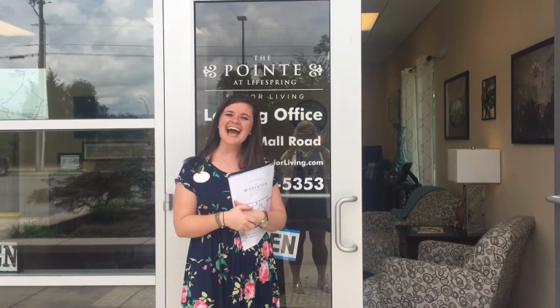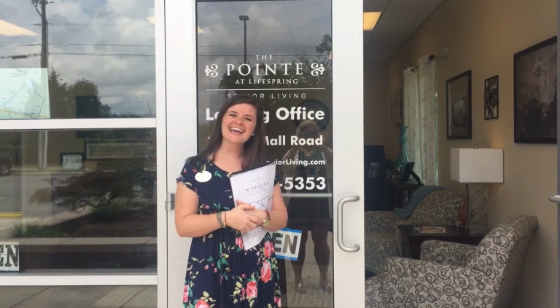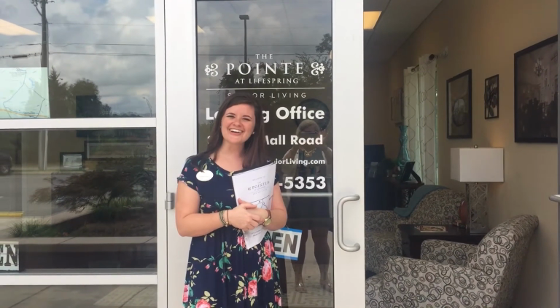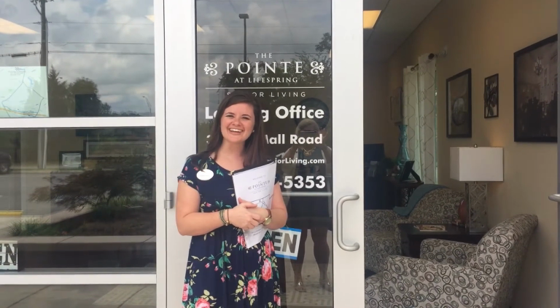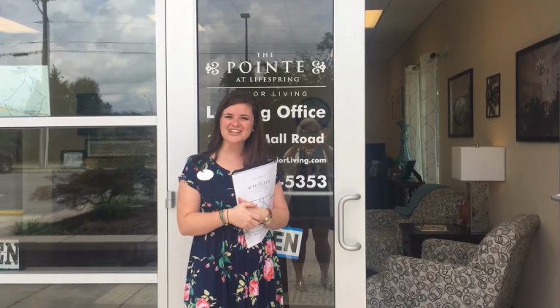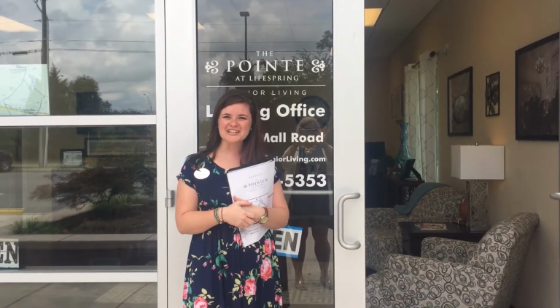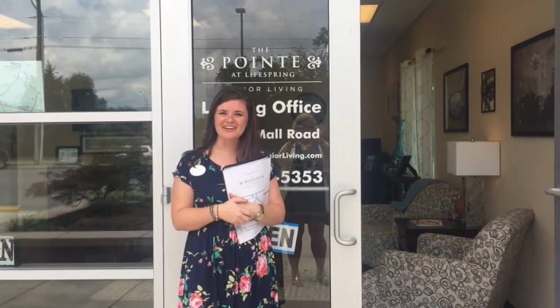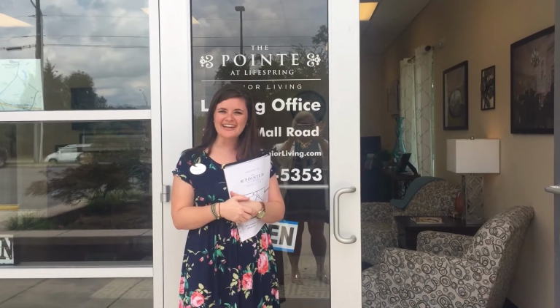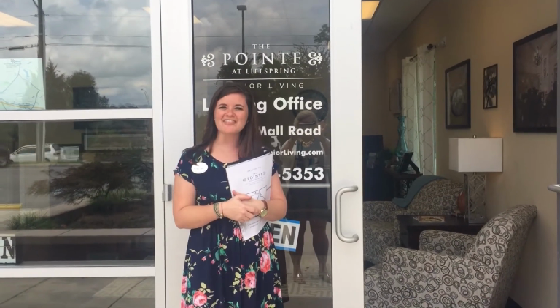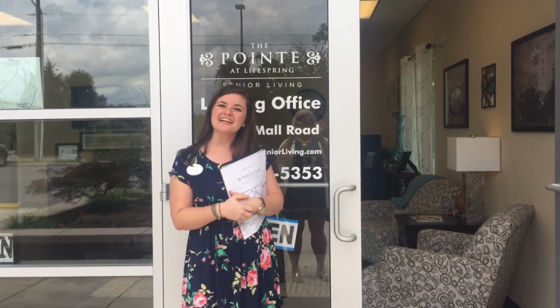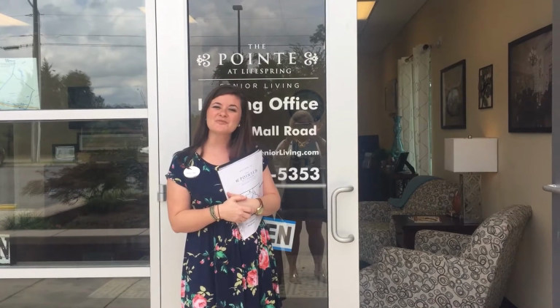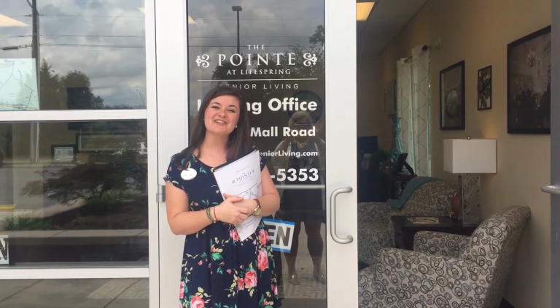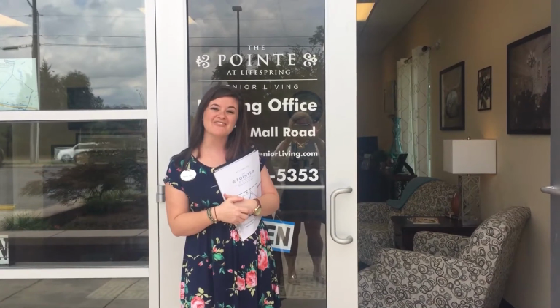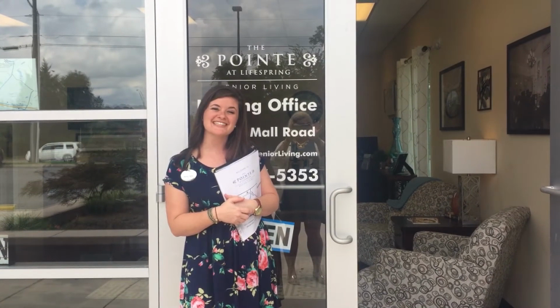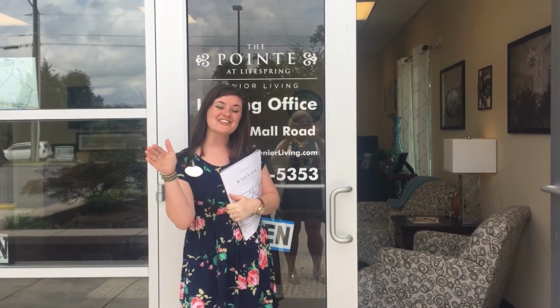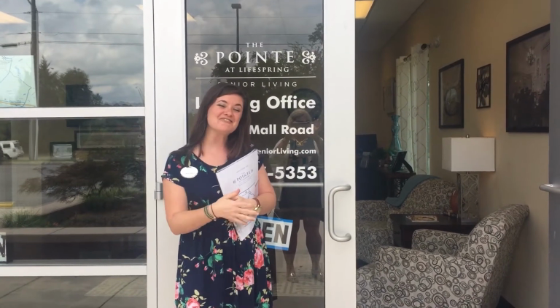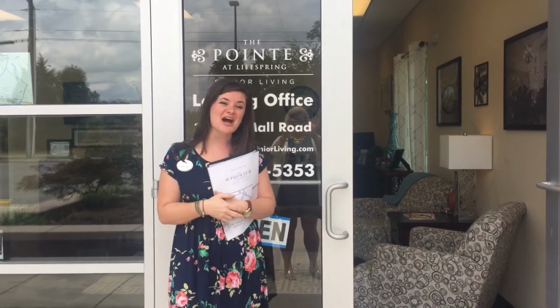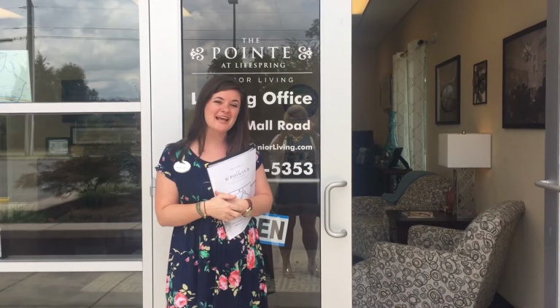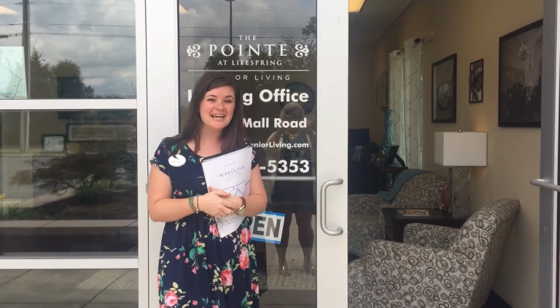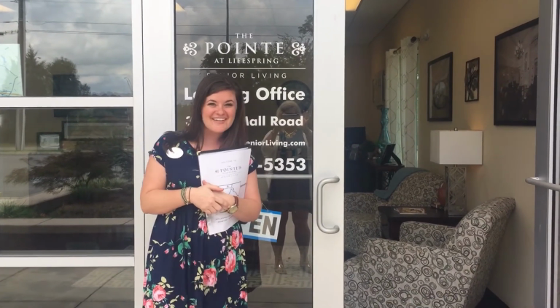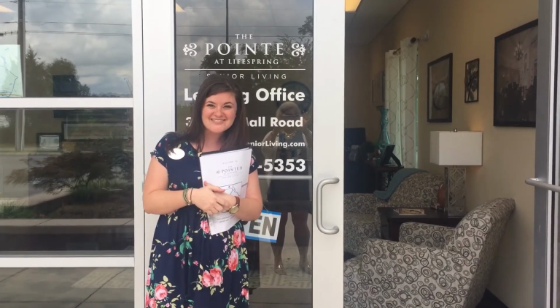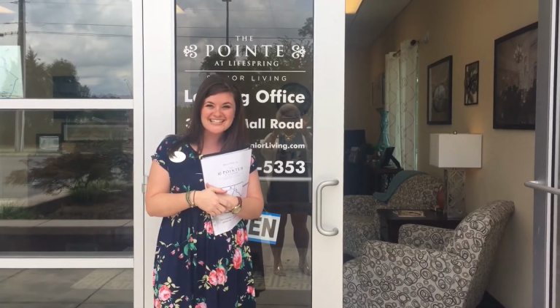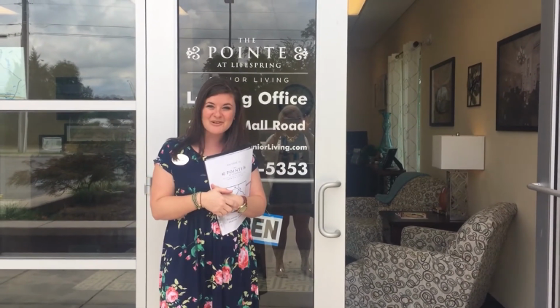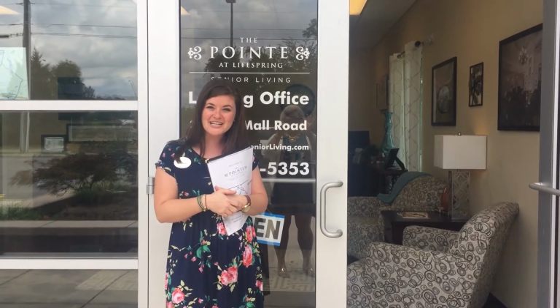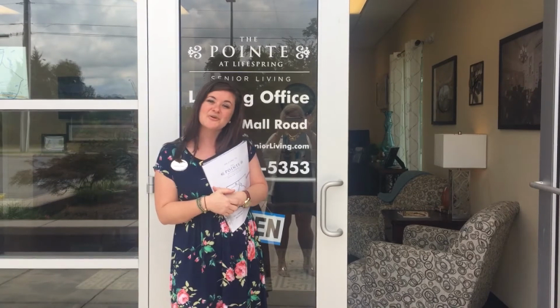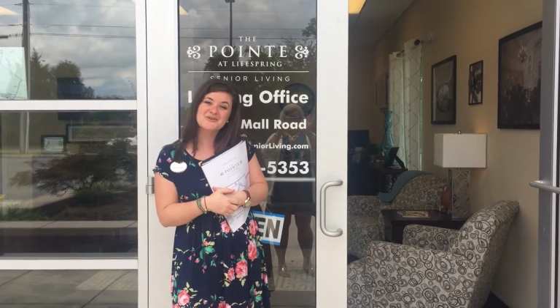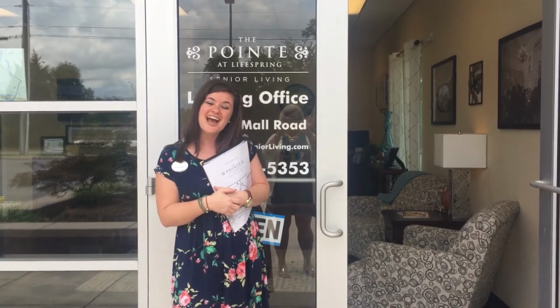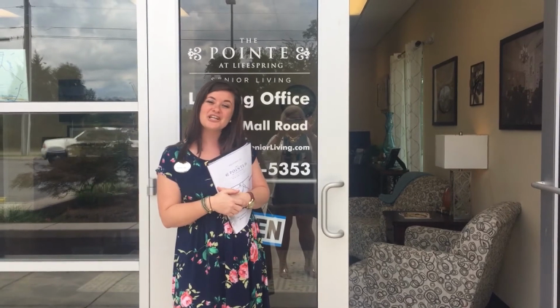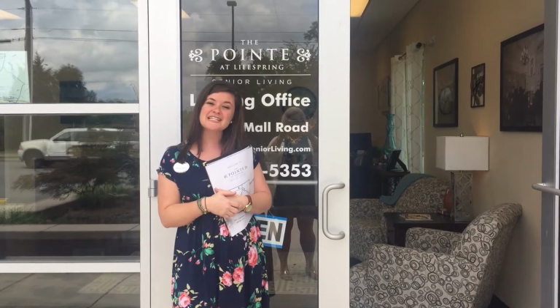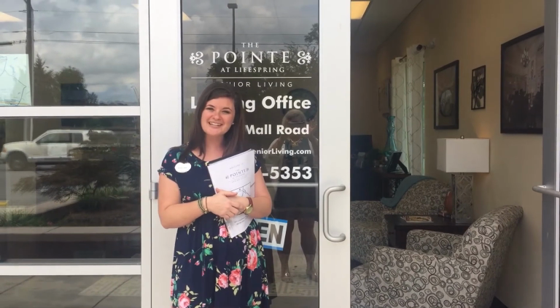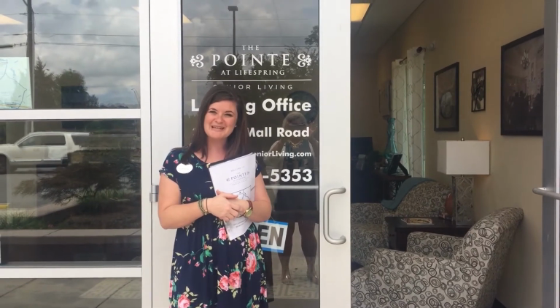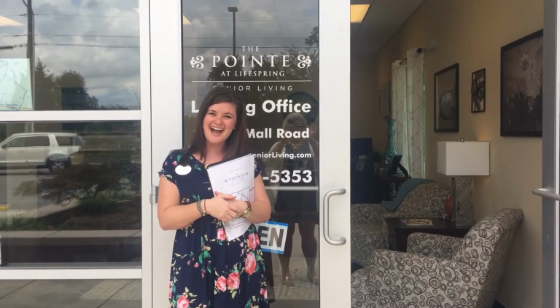Hi, Heather Haley here, Director of Sales and Marketing at the Pointe at LiveSpring Preview Office. For the few of you who have not been able to come by and visit with us yet, we wanted to give you a quick tour of what you can expect when you come by.